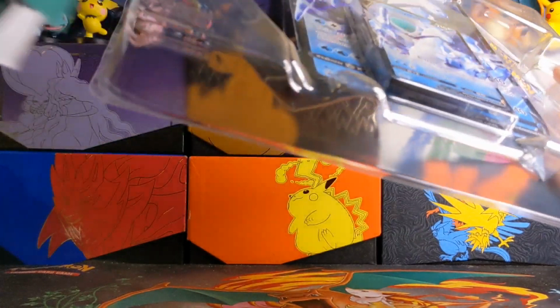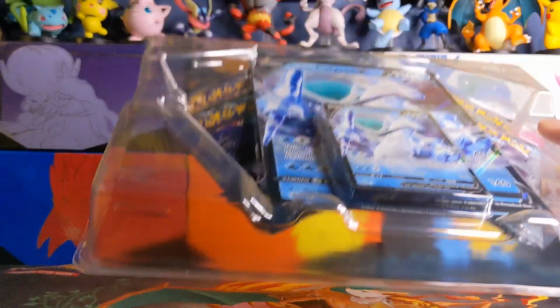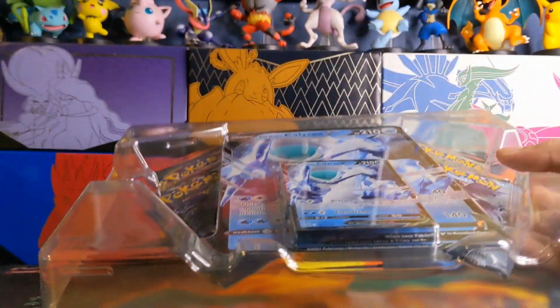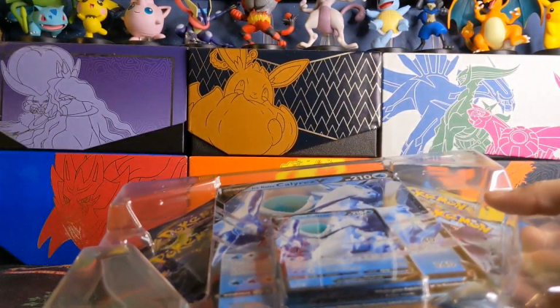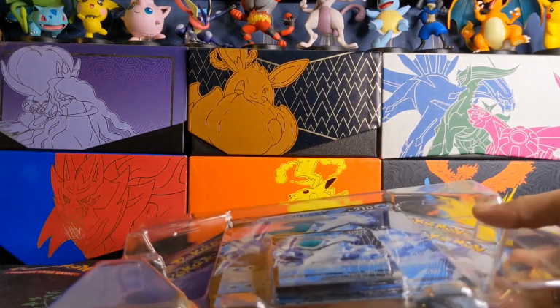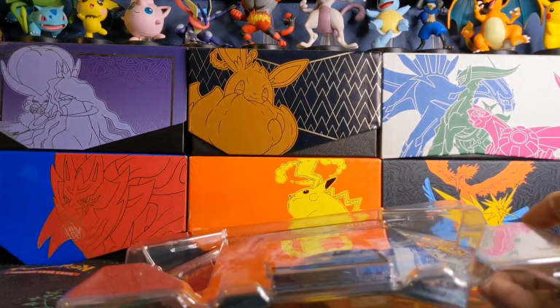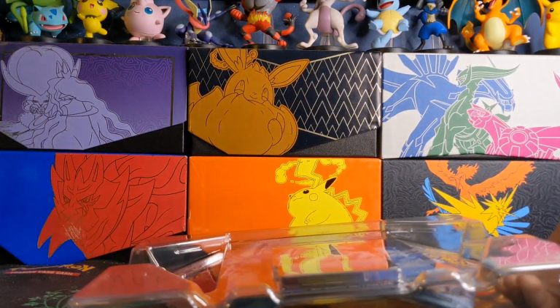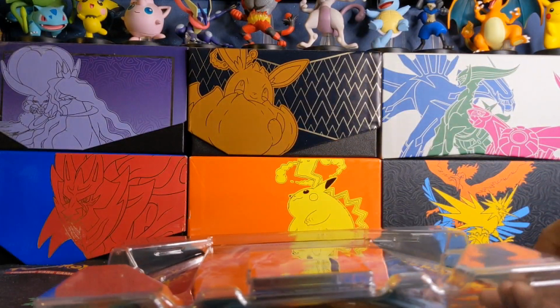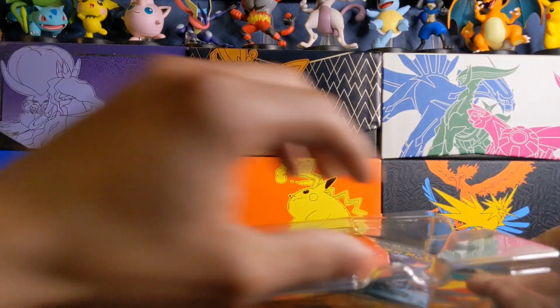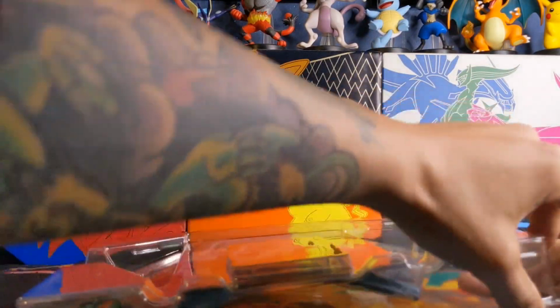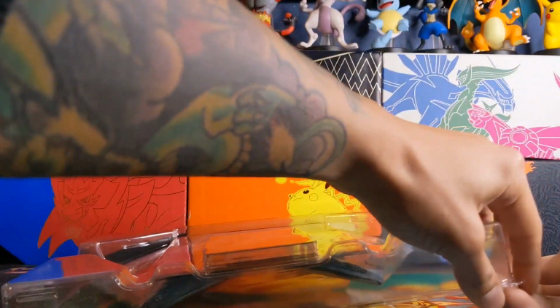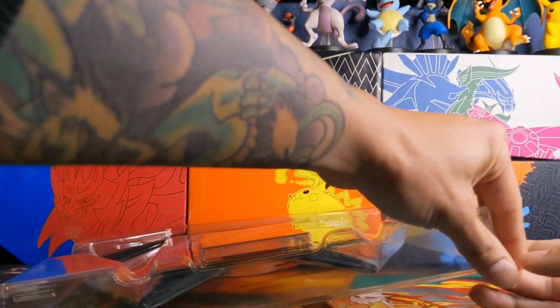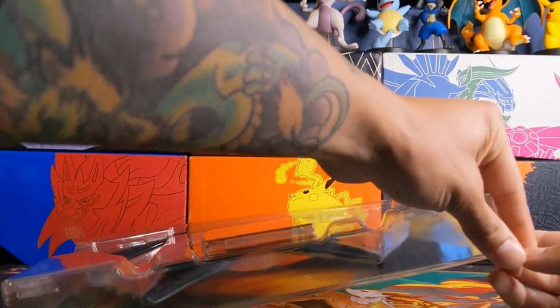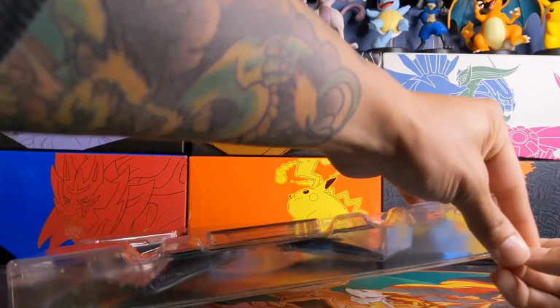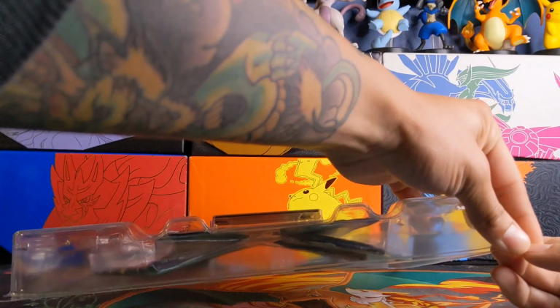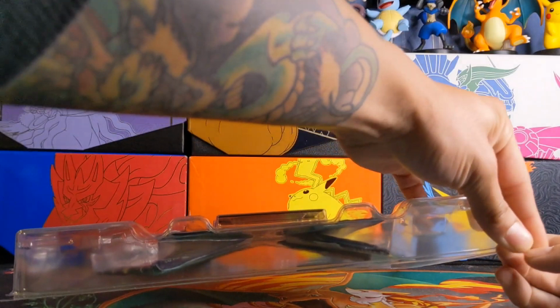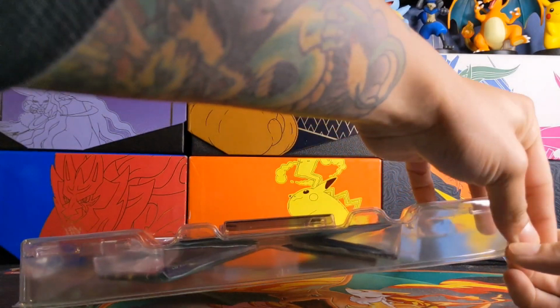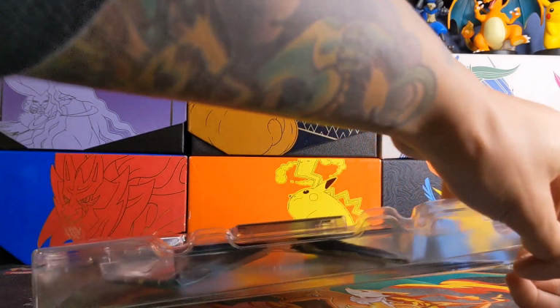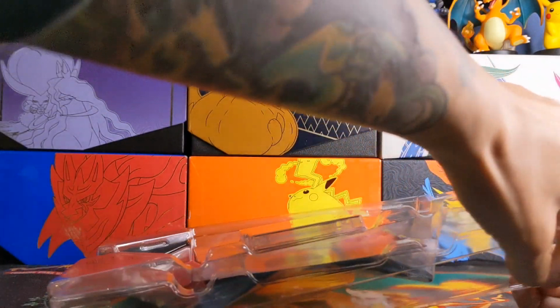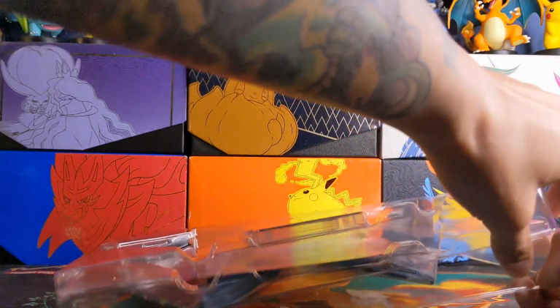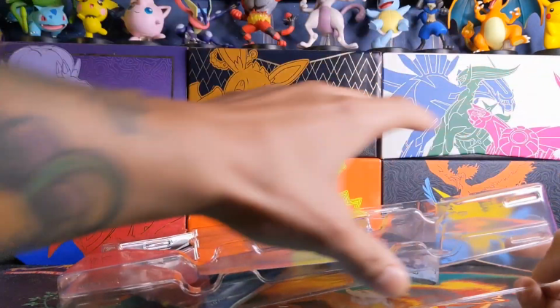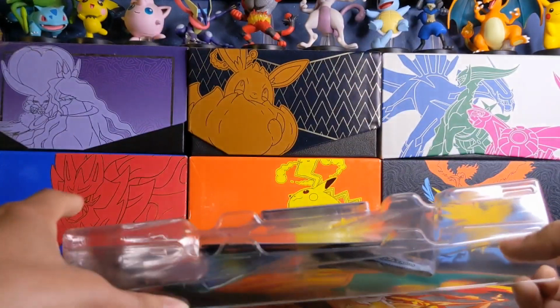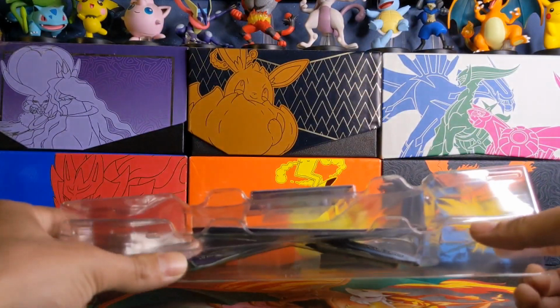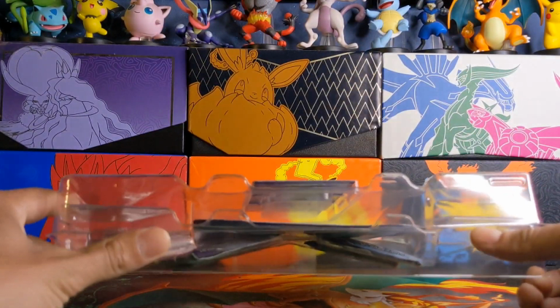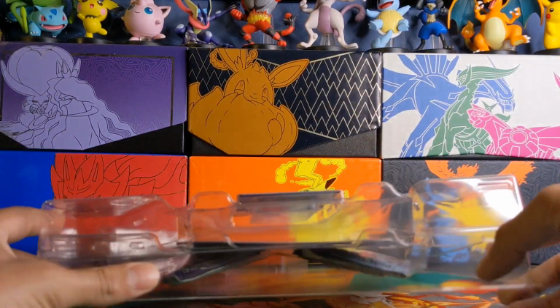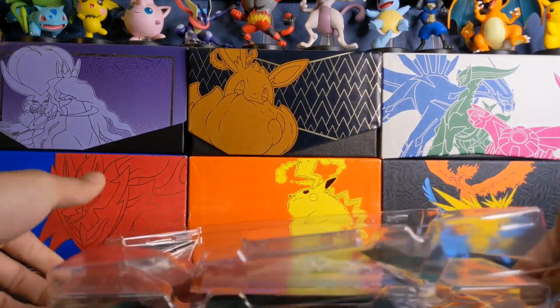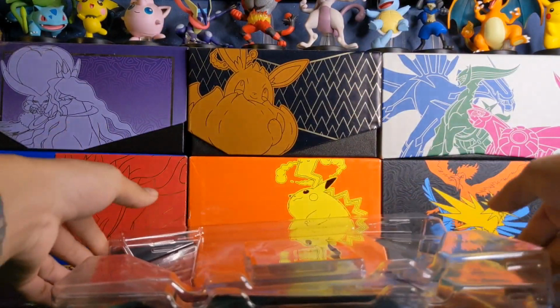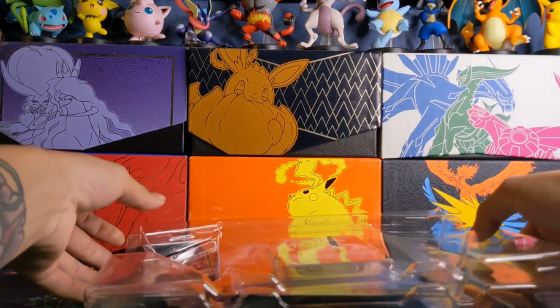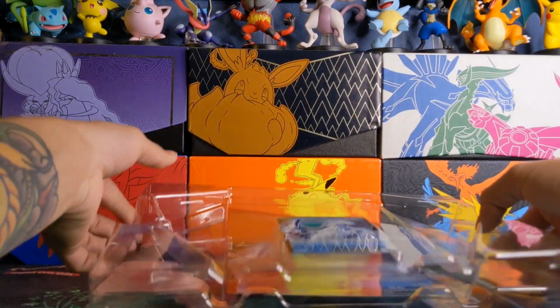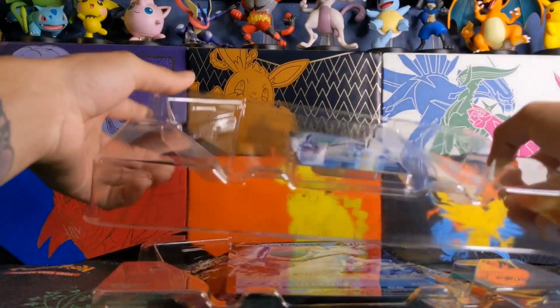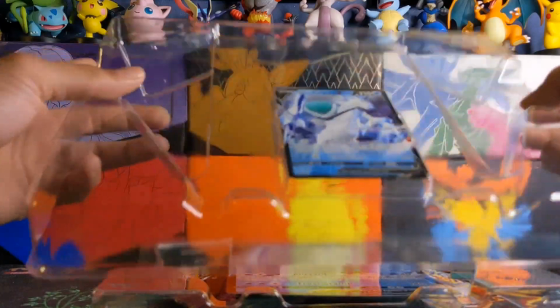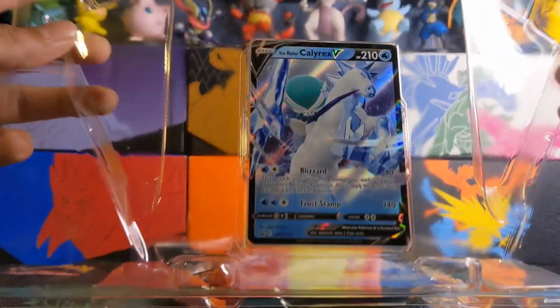When I was strolling through Target yesterday I did see these two items on the shelf surprisingly enough. I think that in my area the Targets restock on Thursdays.